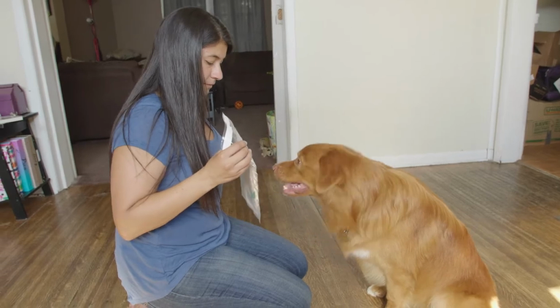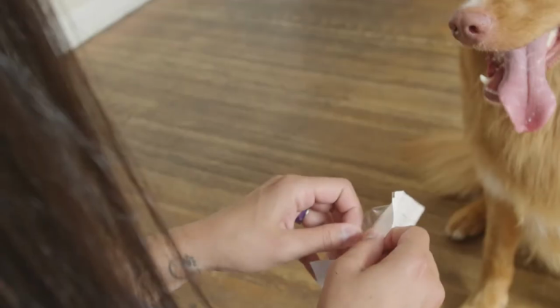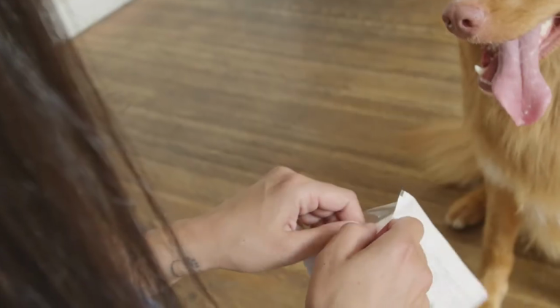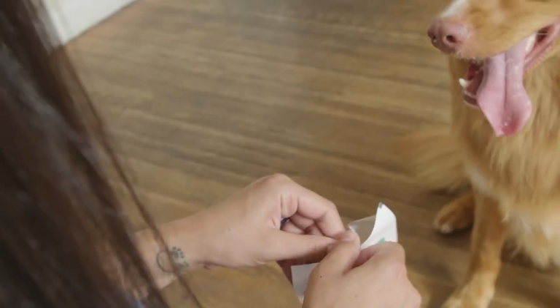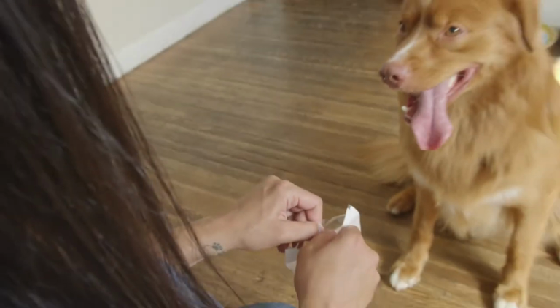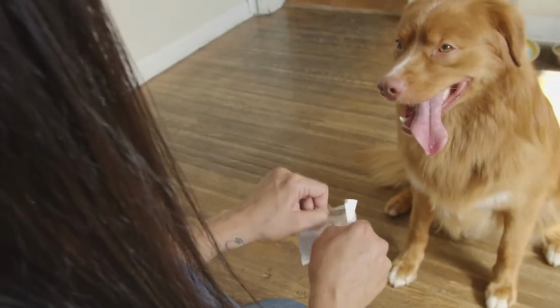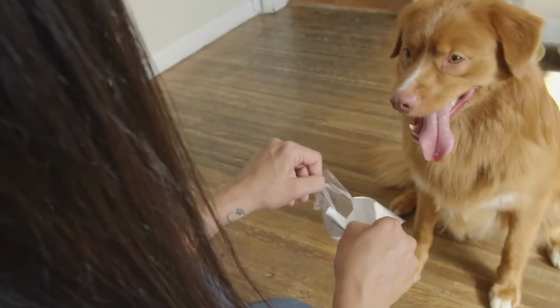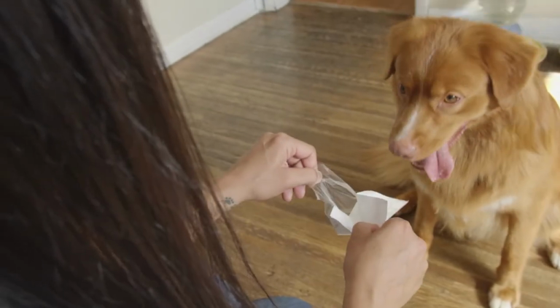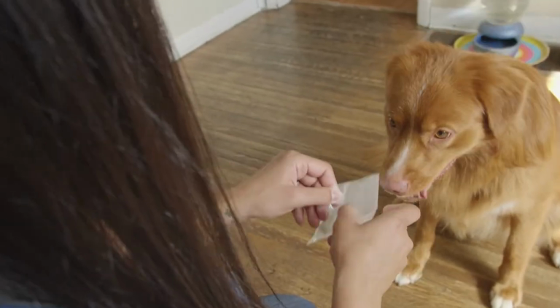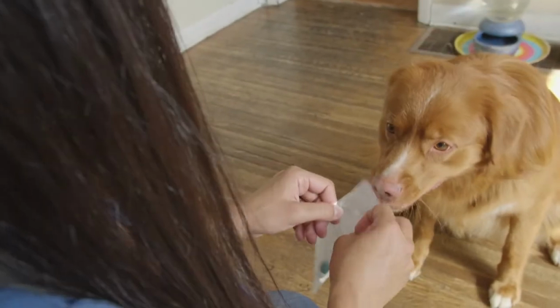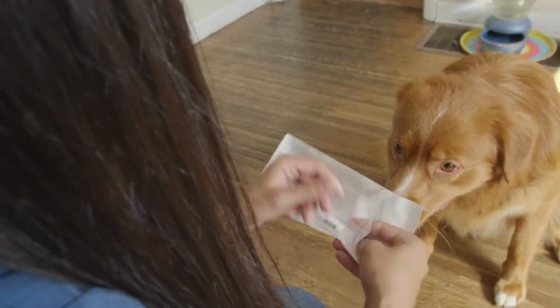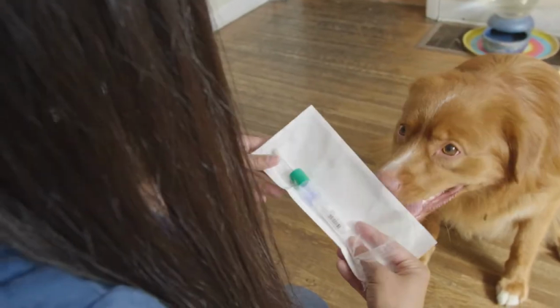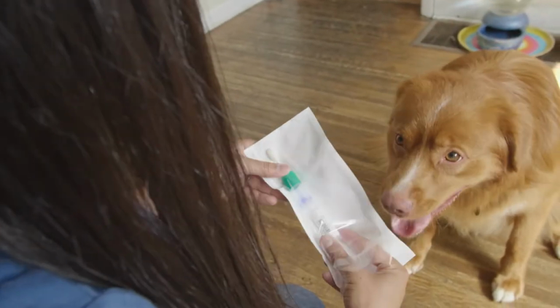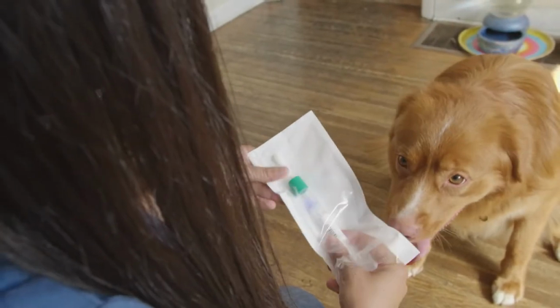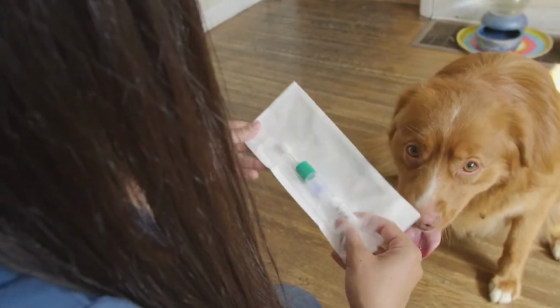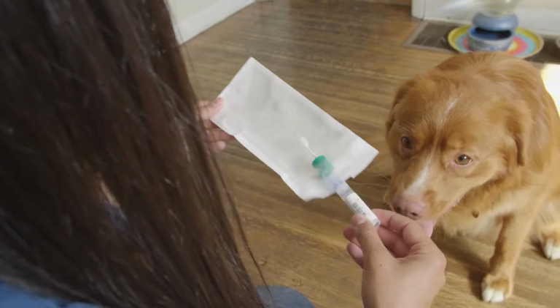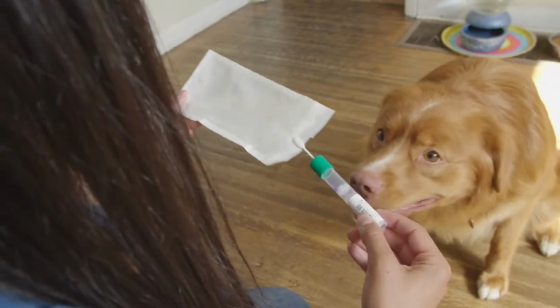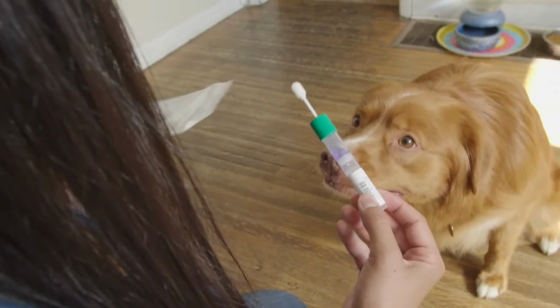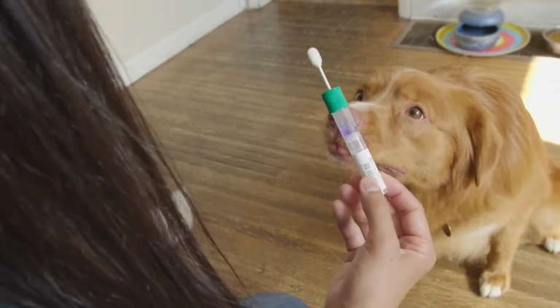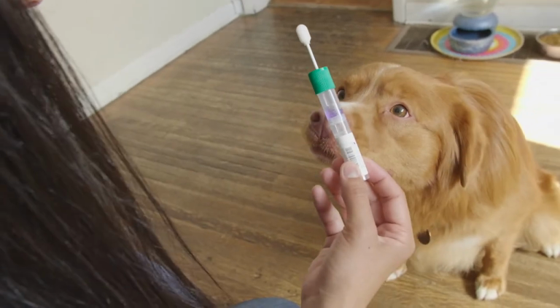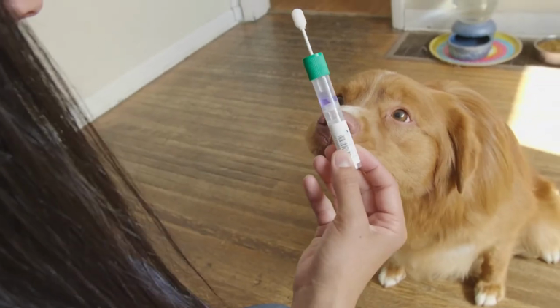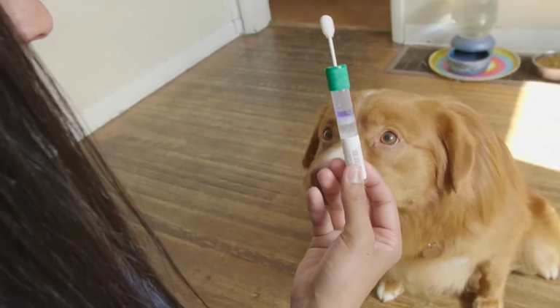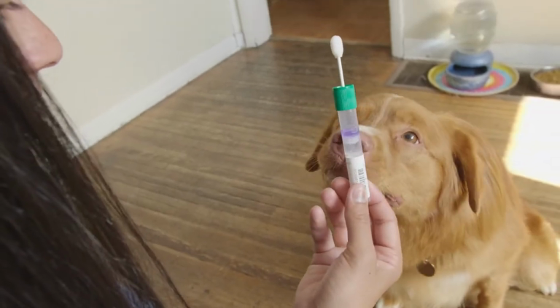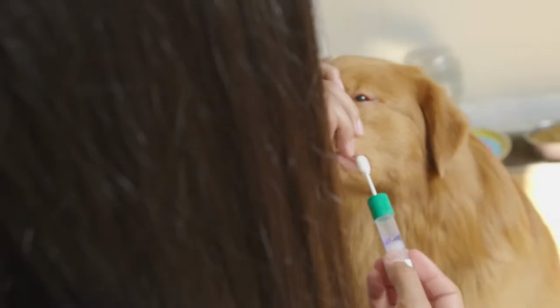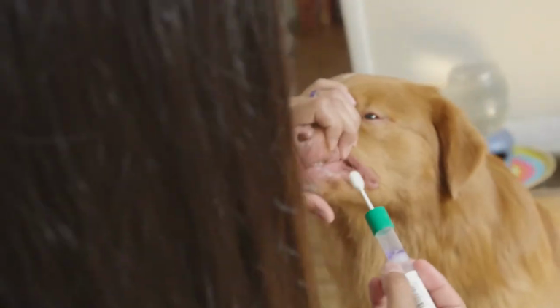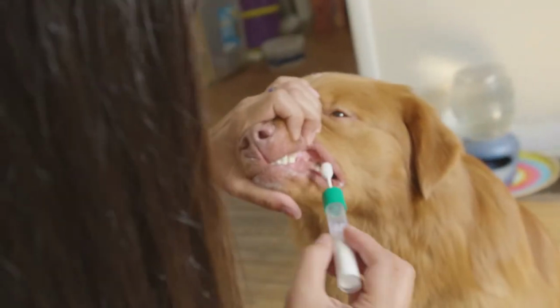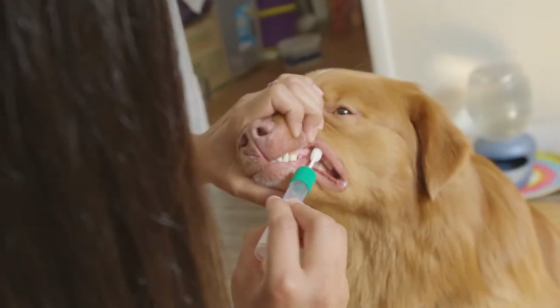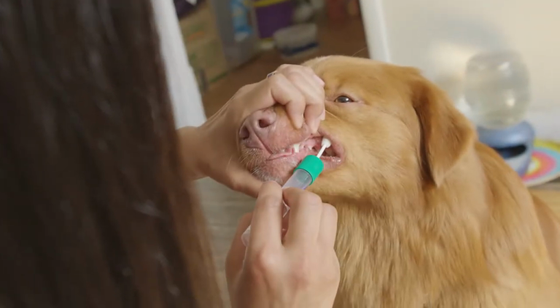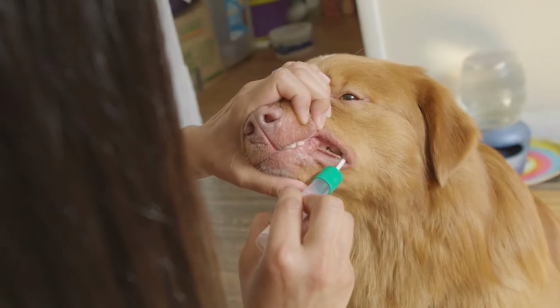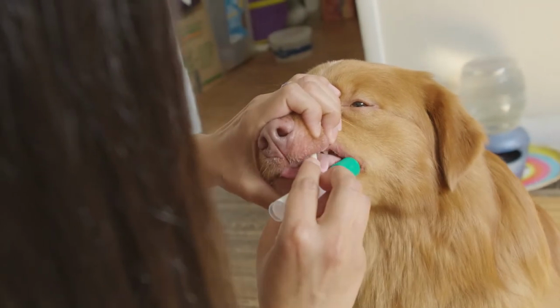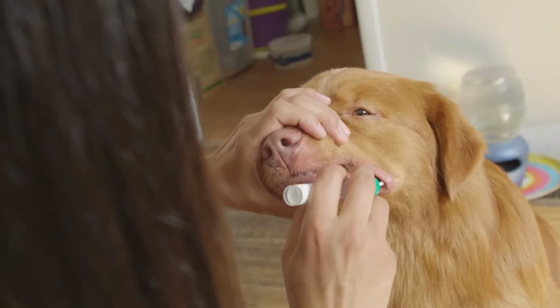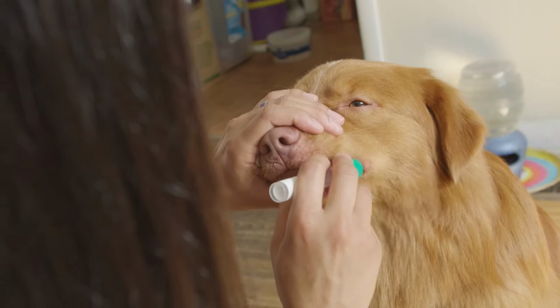Open your sampling kit and carefully remove the swab by holding the tube. Don't touch the swab tip with your hand. Place the swab tip between your dog's cheek and gum.